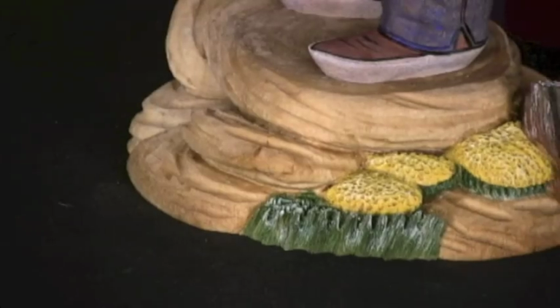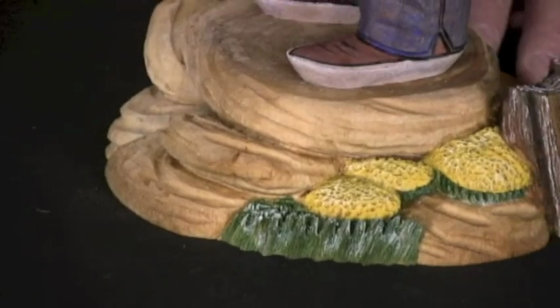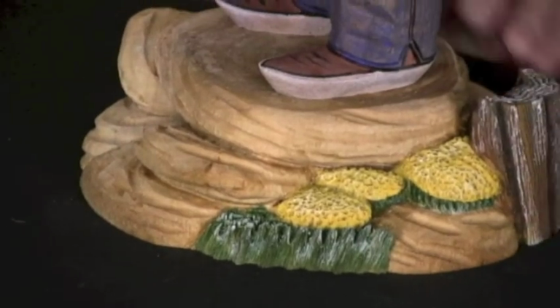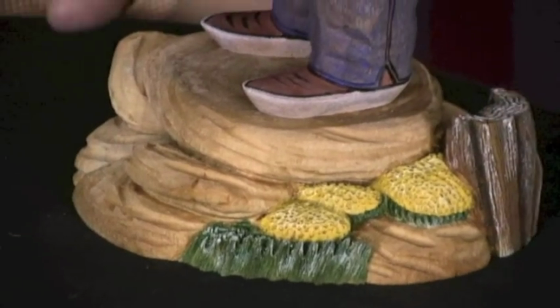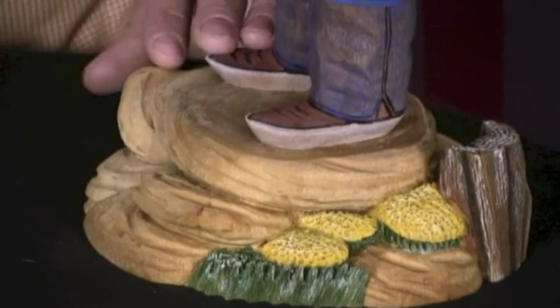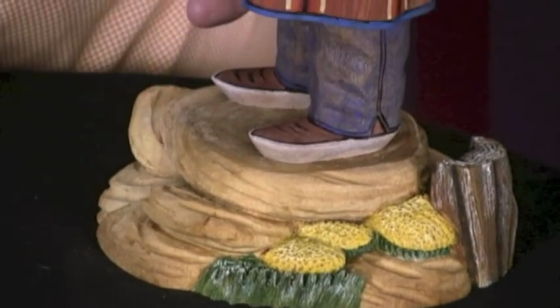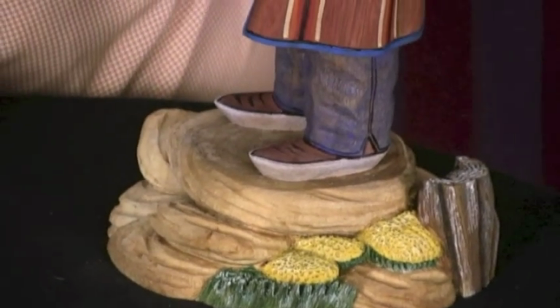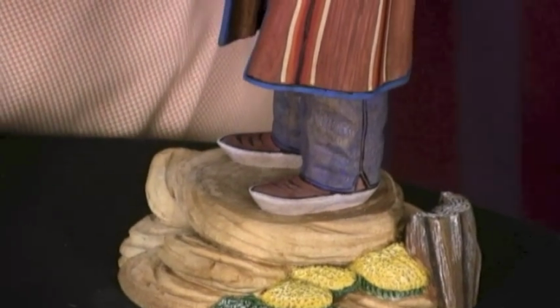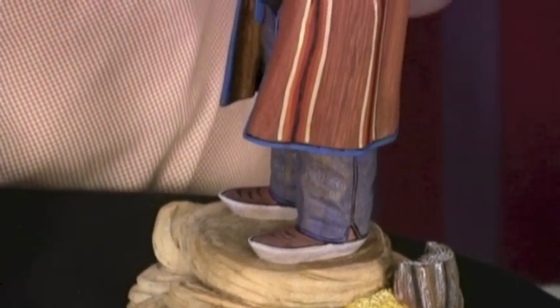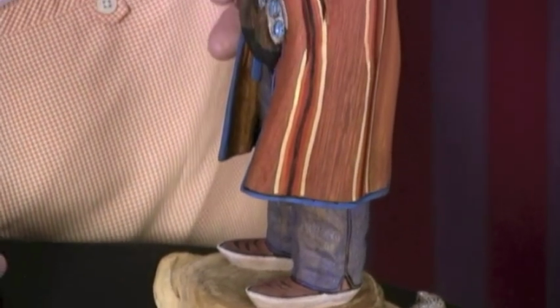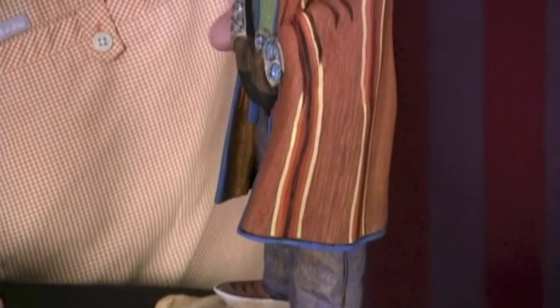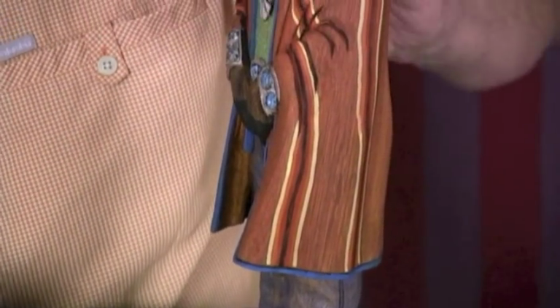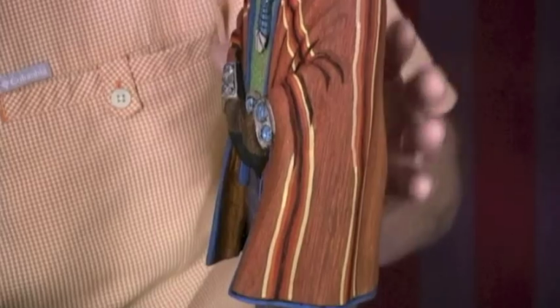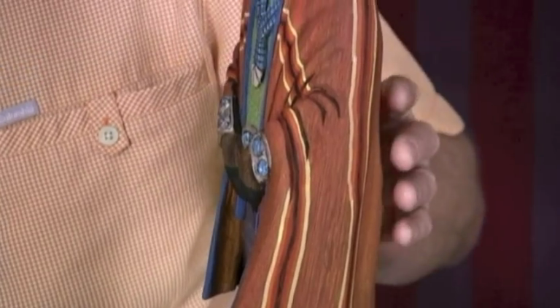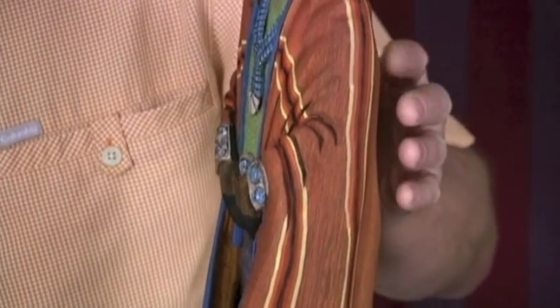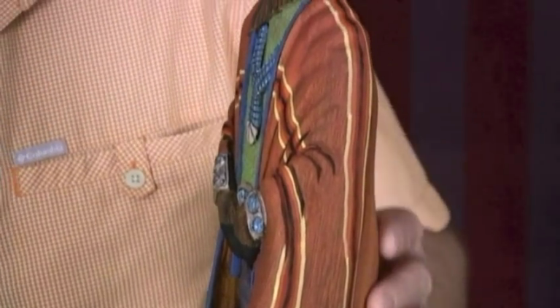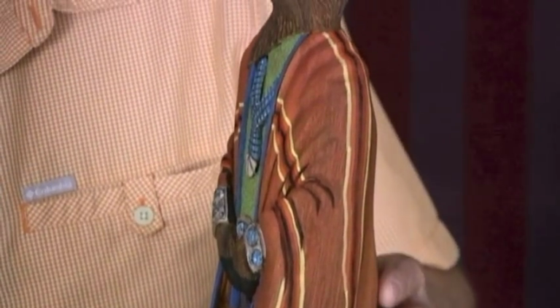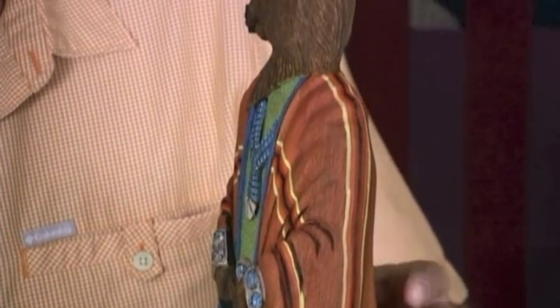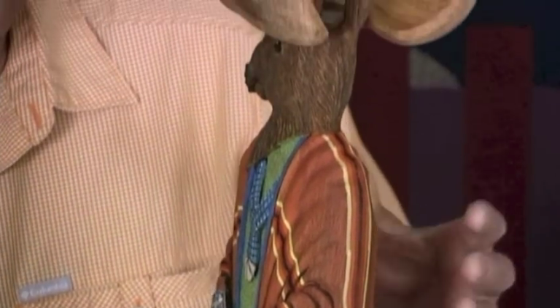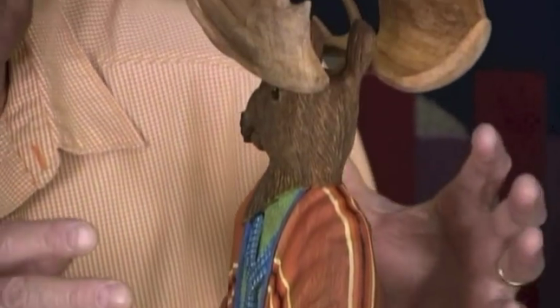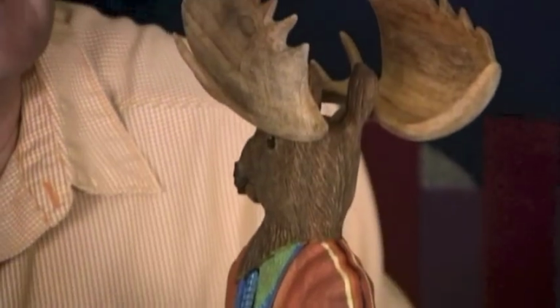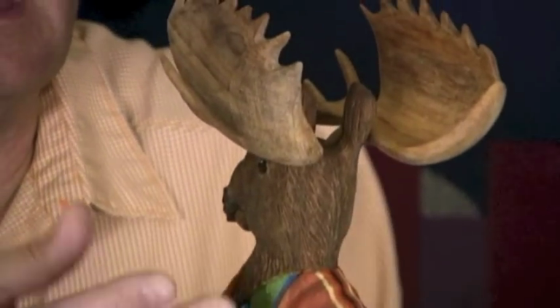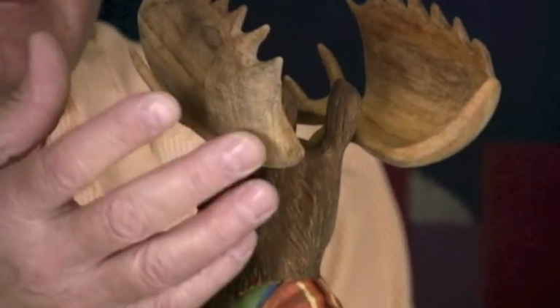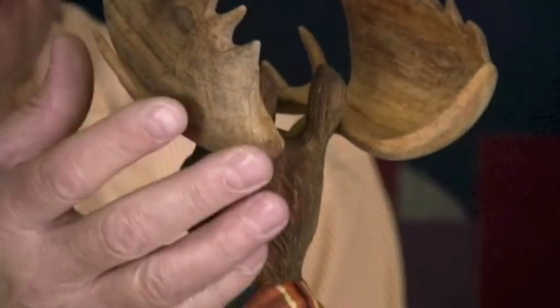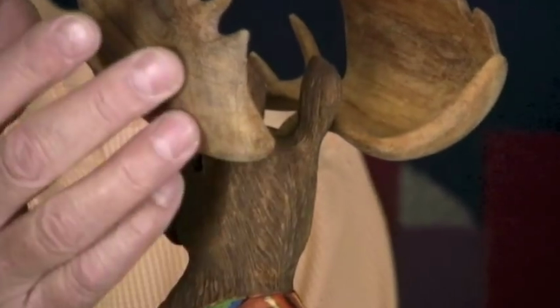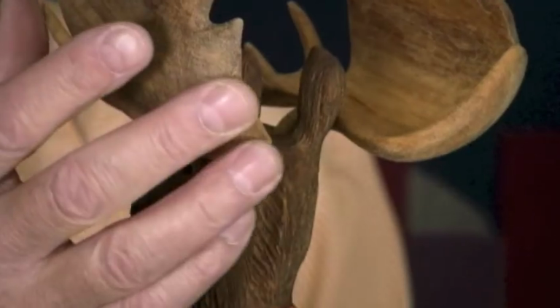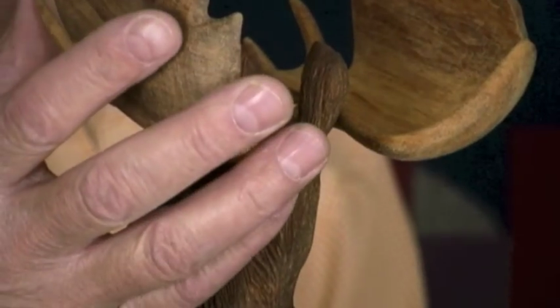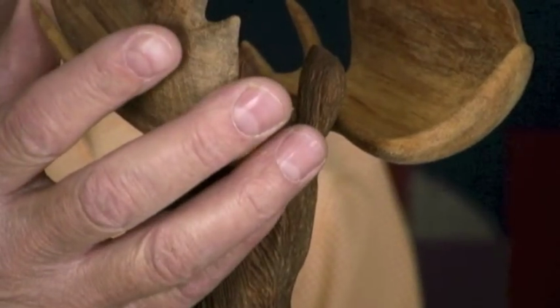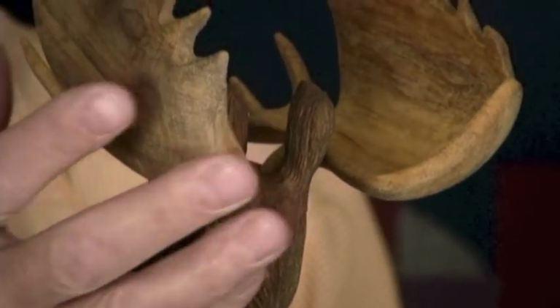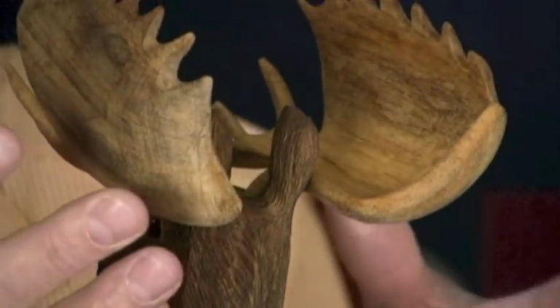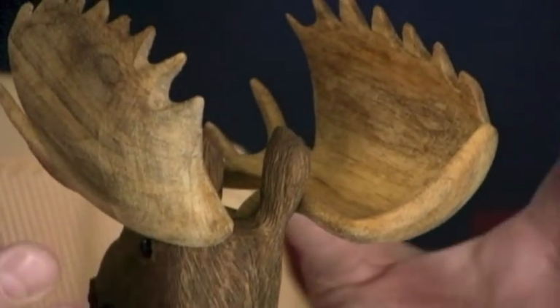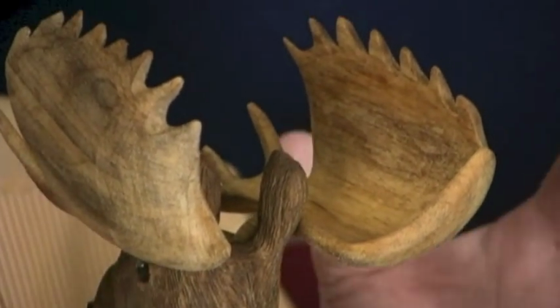Marvin has the moccasins, the jeans here, all the jewelry on the moose. It's really lifelike, and even the horns — he's carved these horns, and these actually can be removed.